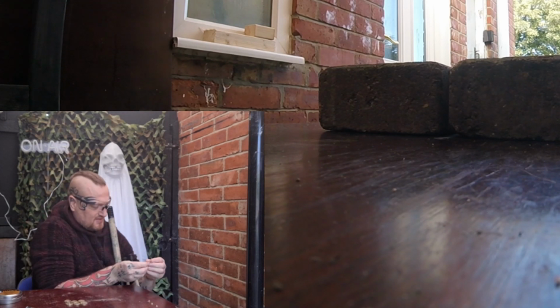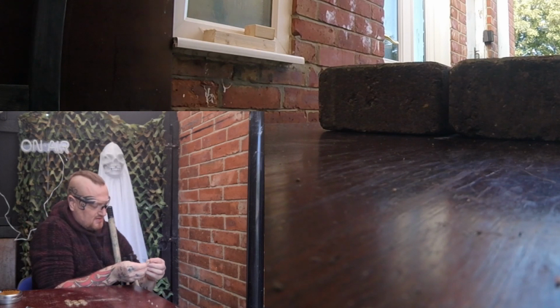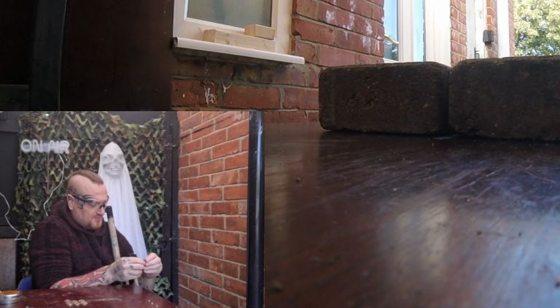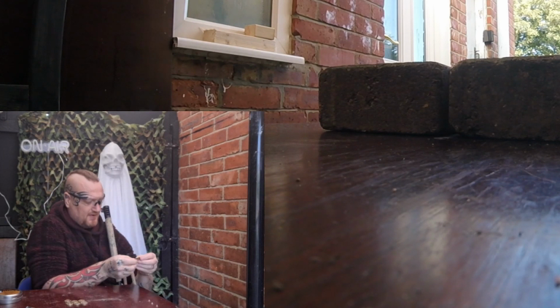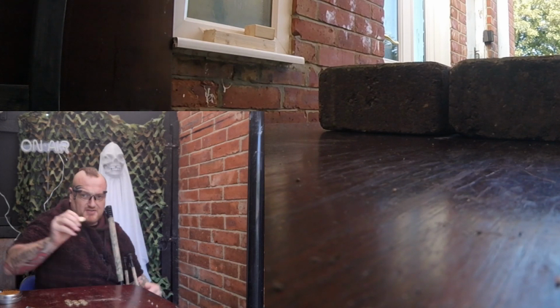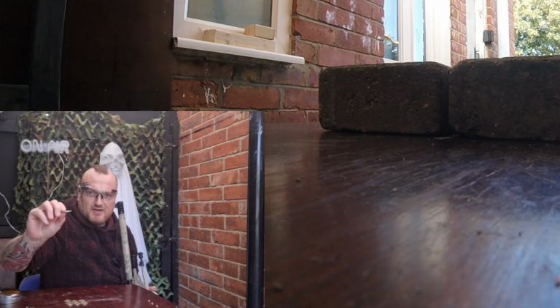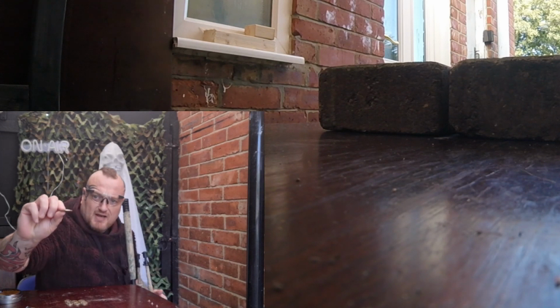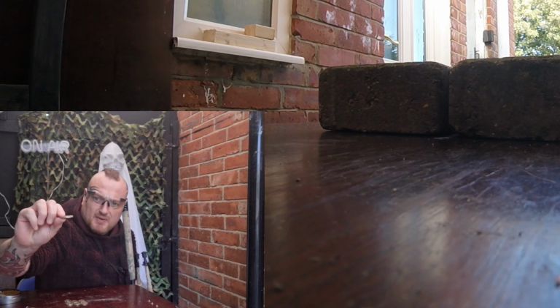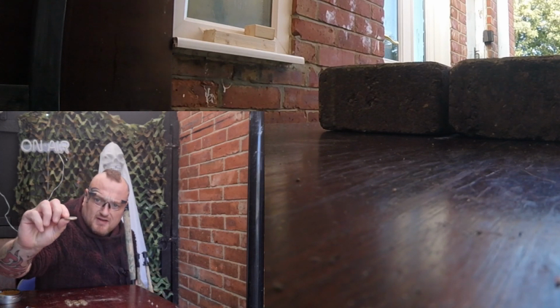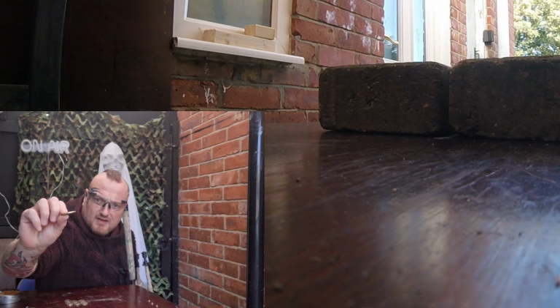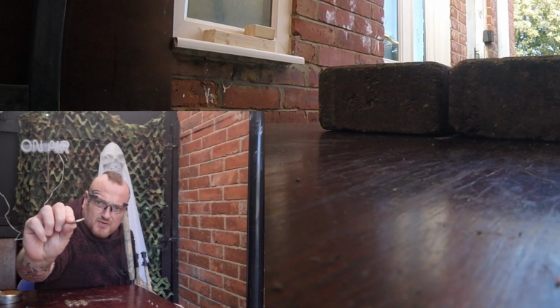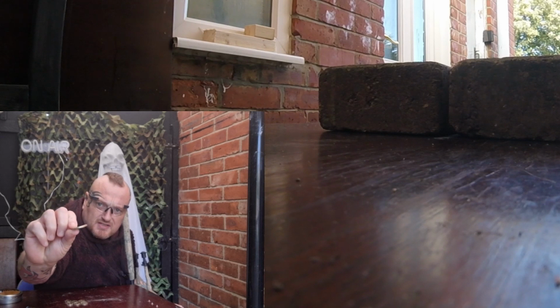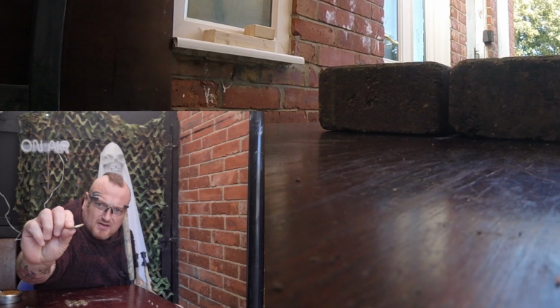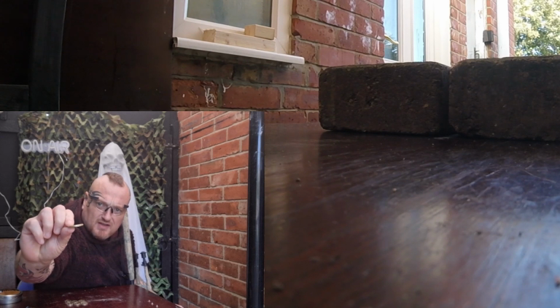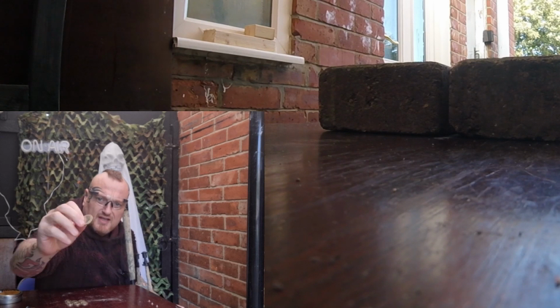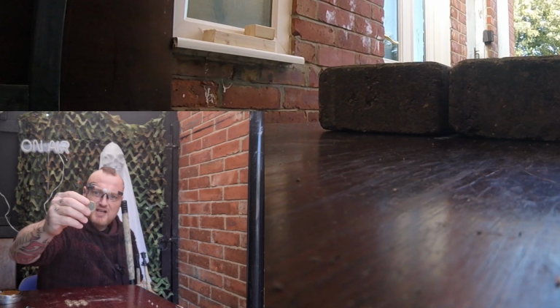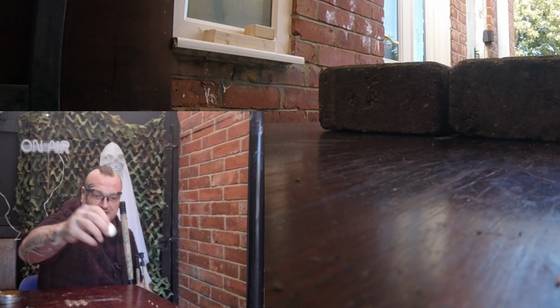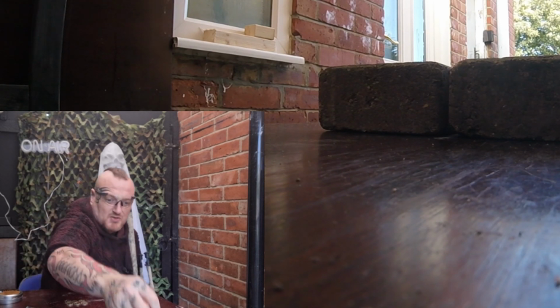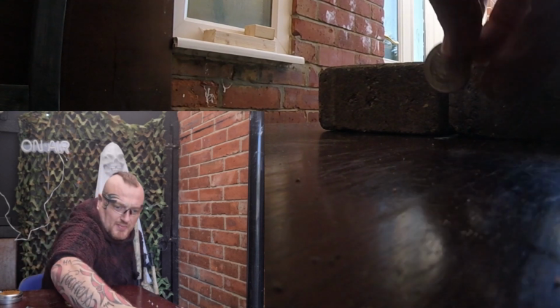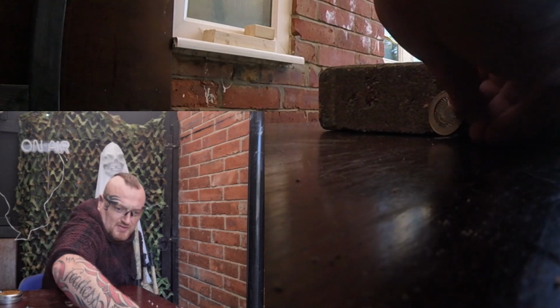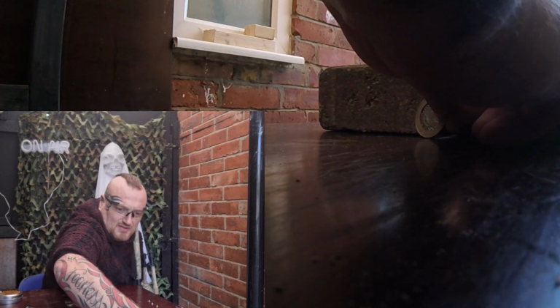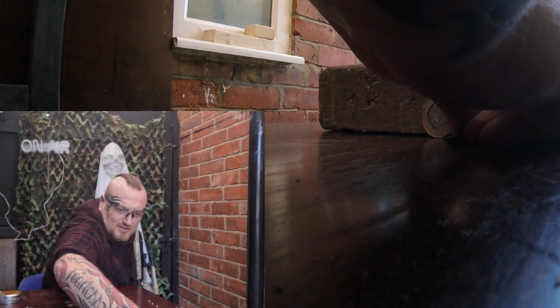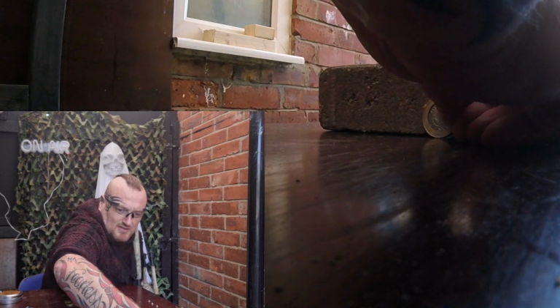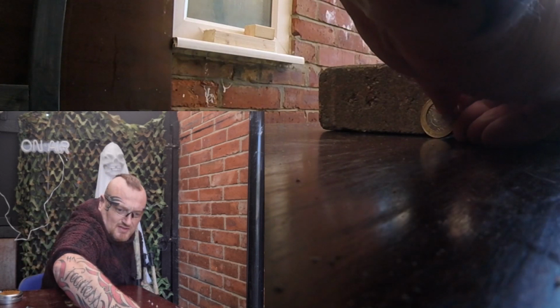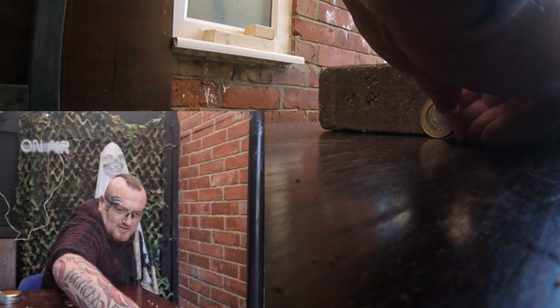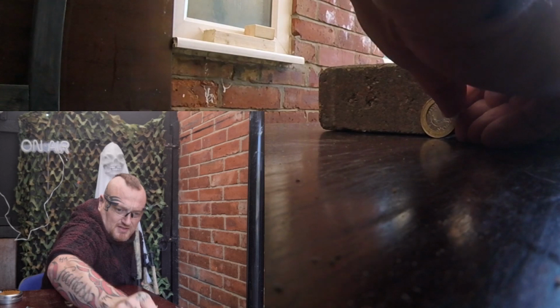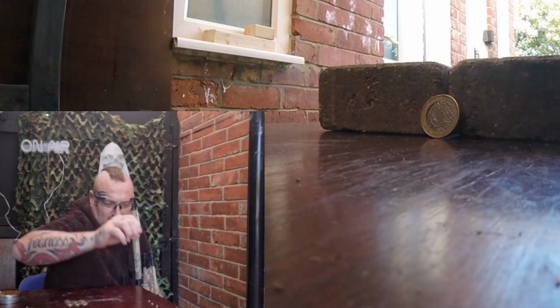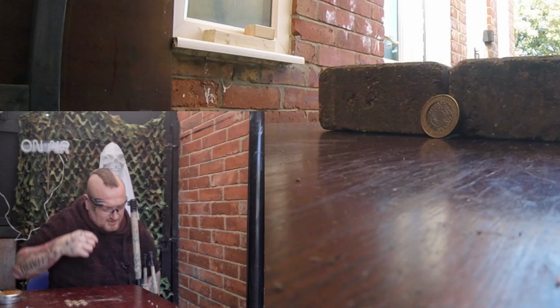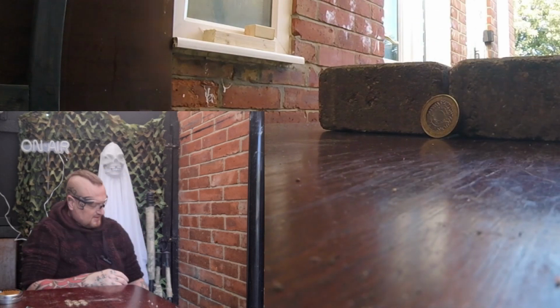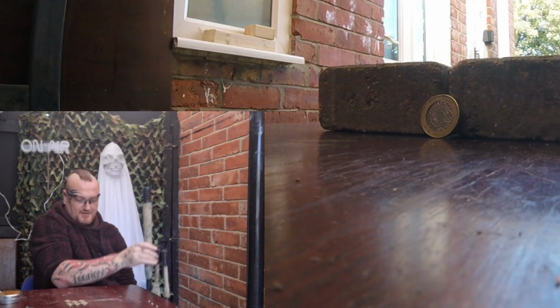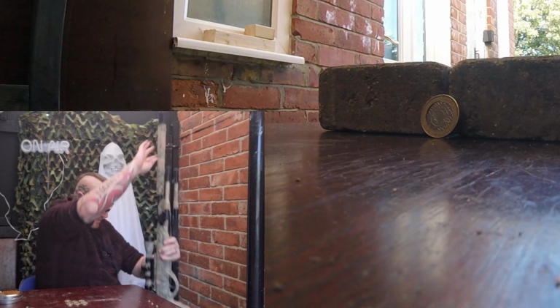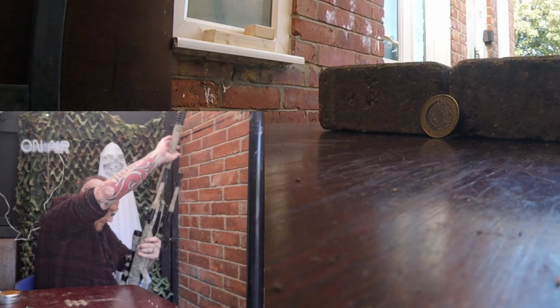Yes! It's bent, it's bent a little bit. I don't know if you guys can see that or not, it is bent a little bit. This is going to be possible — get in! I'm happy about that.